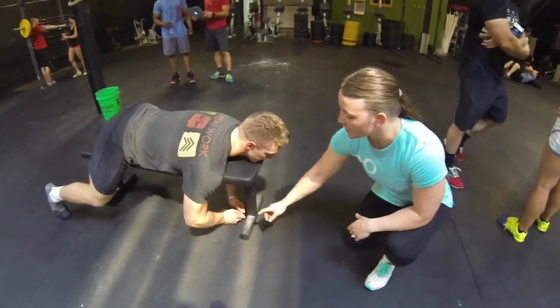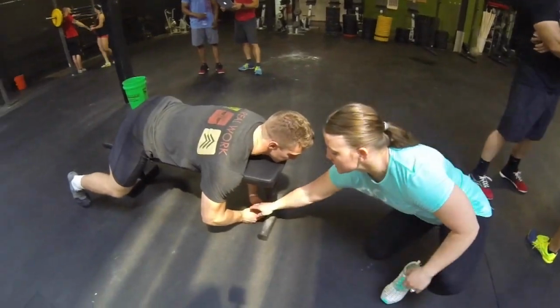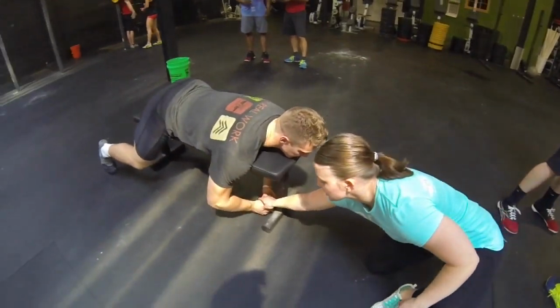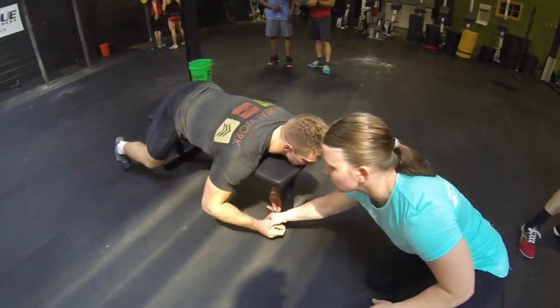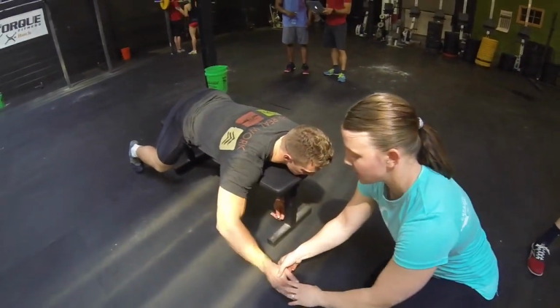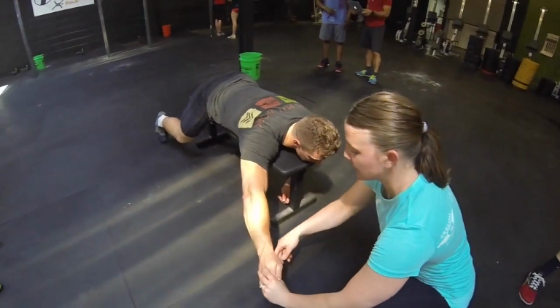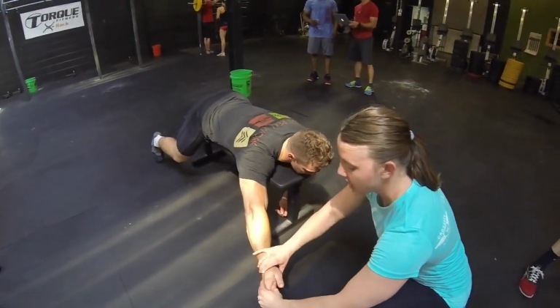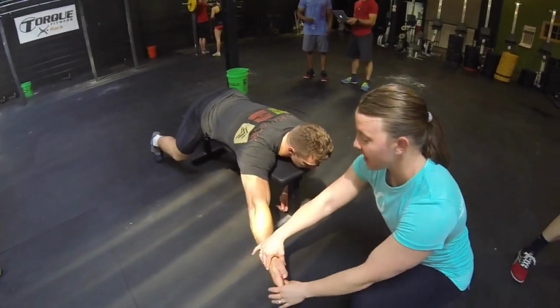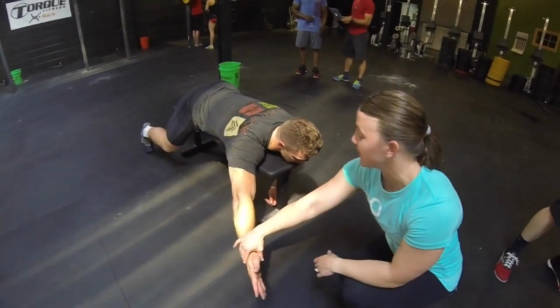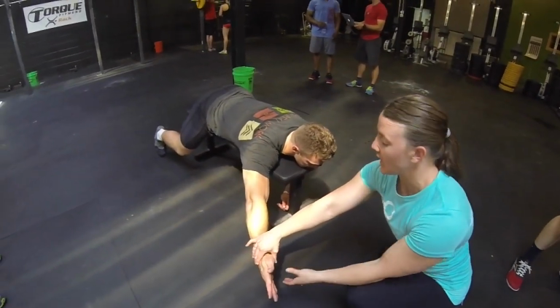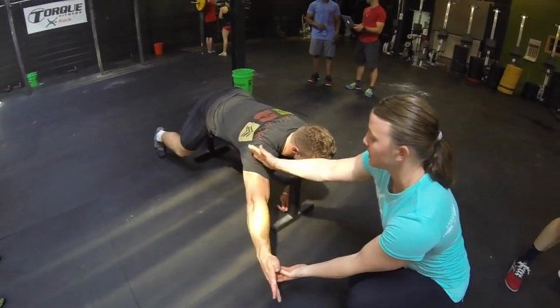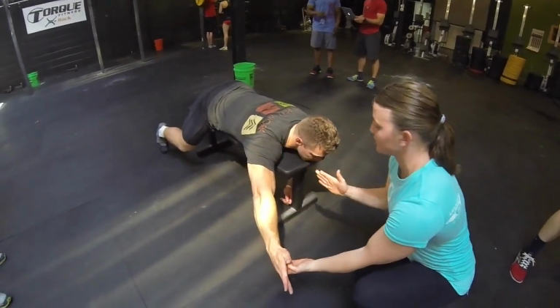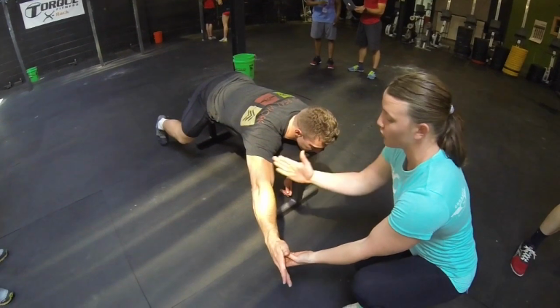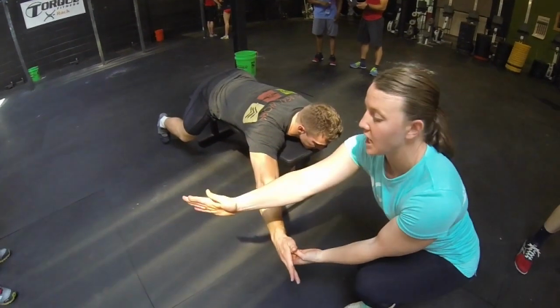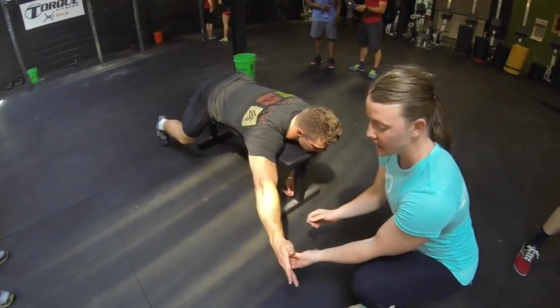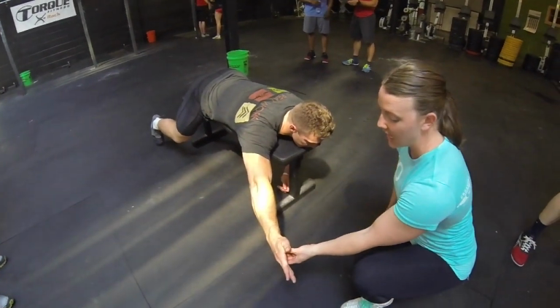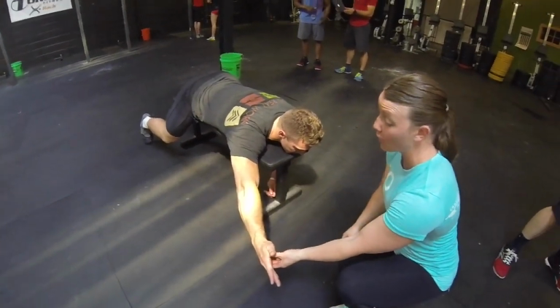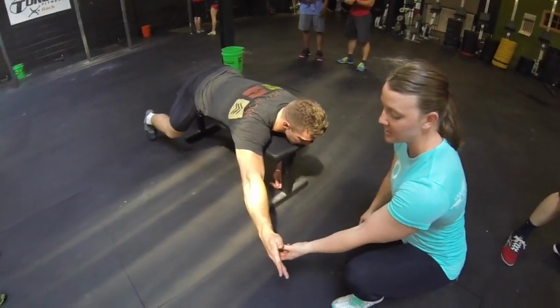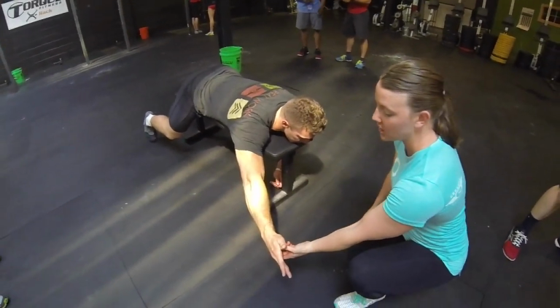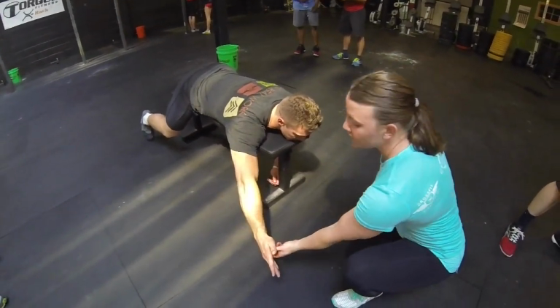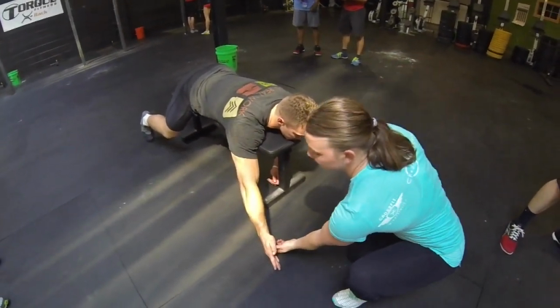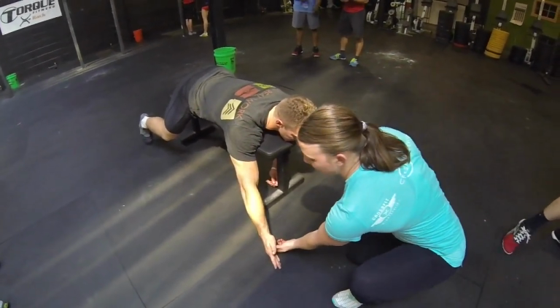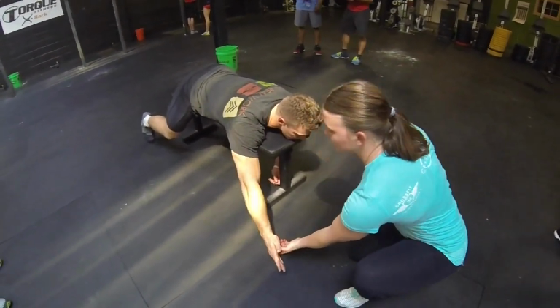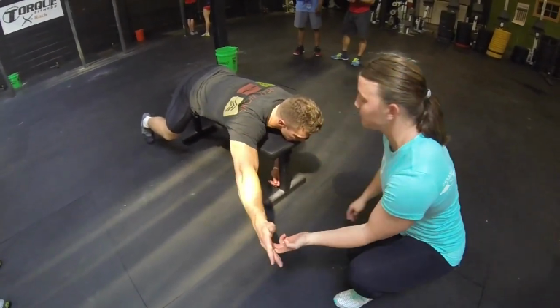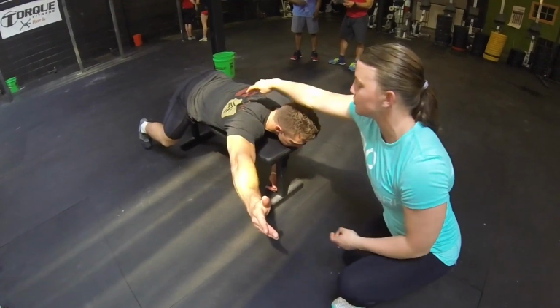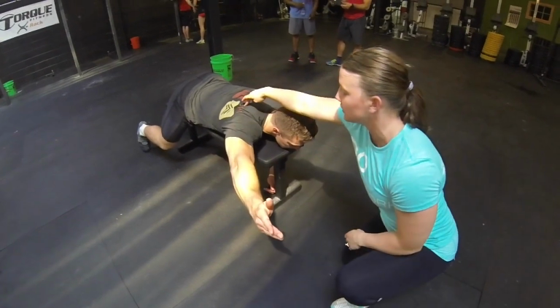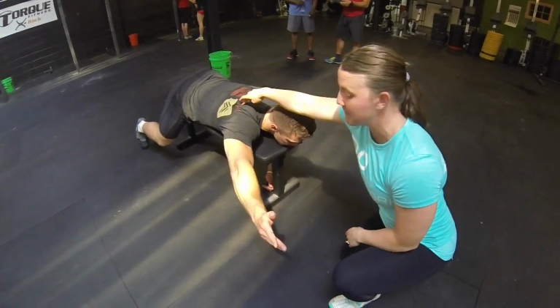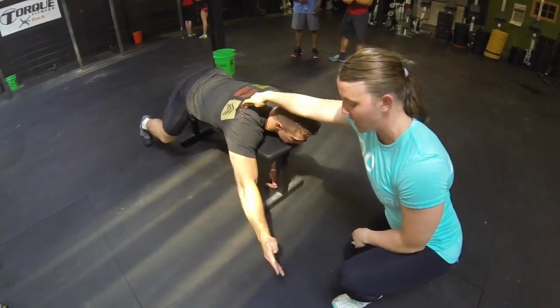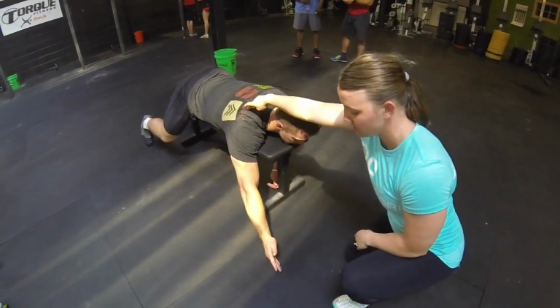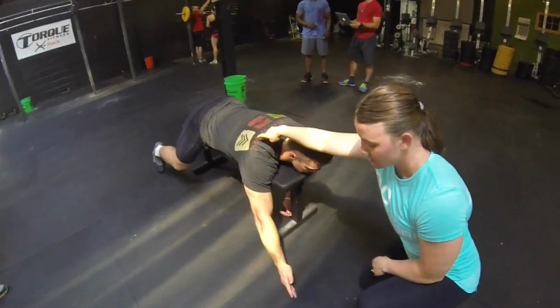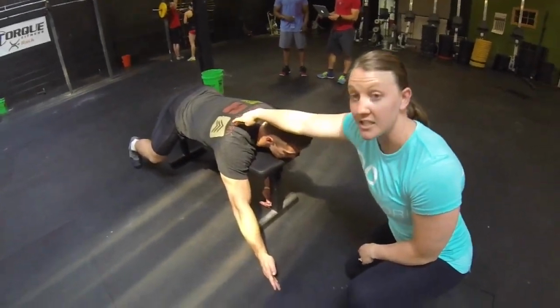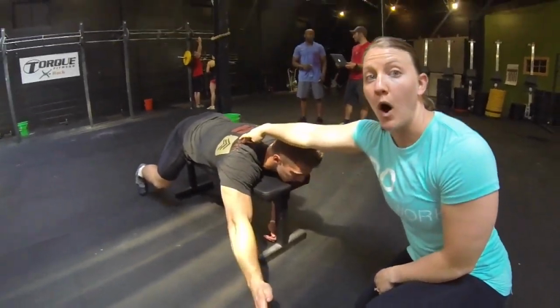First position: bring your arm out to the side, thumb facing up. You're not straight forward and not straight out to the side — you're in a Y position. From the ground, come up to neutral, and then back down. This is the Y.